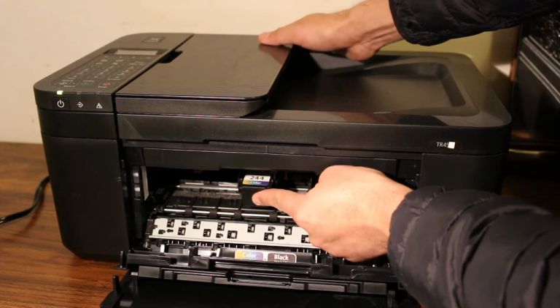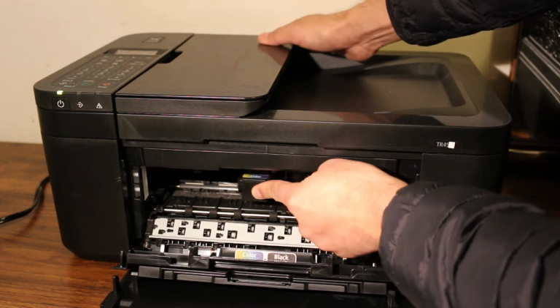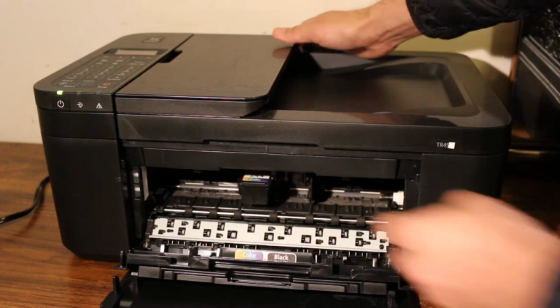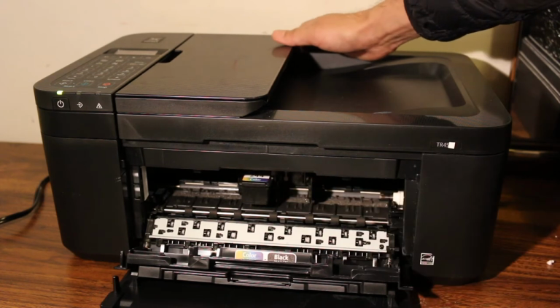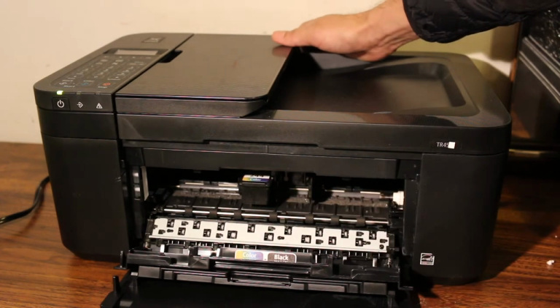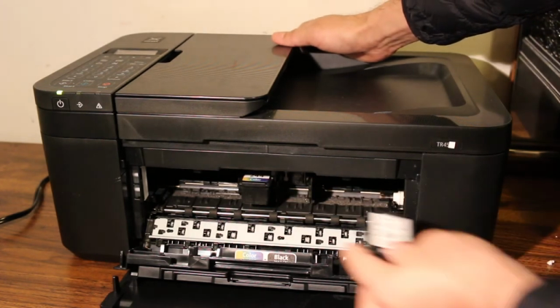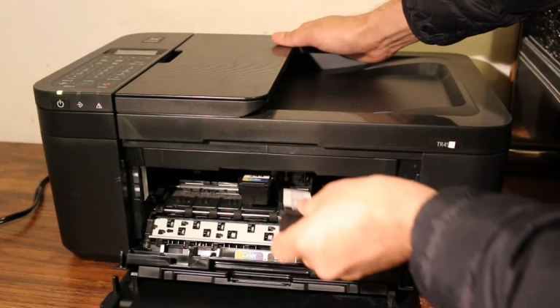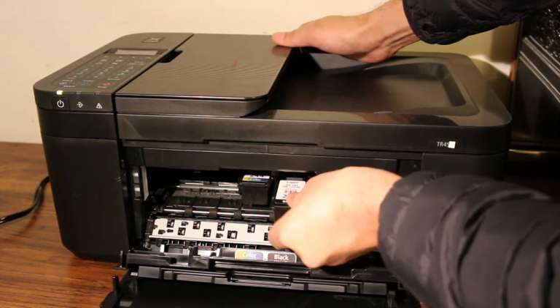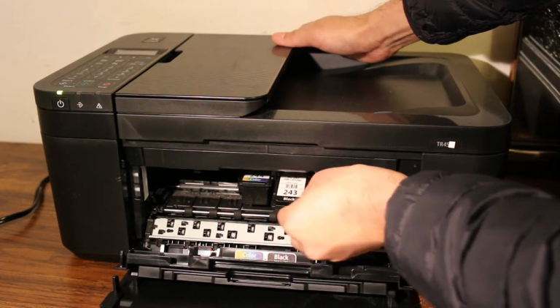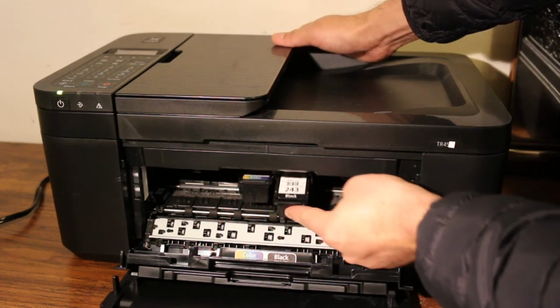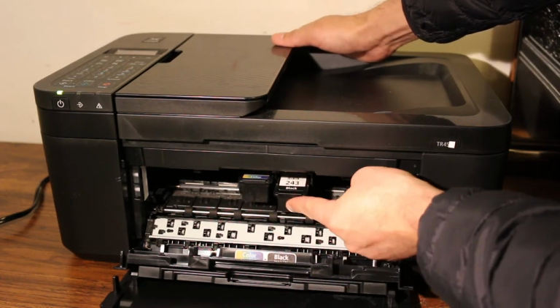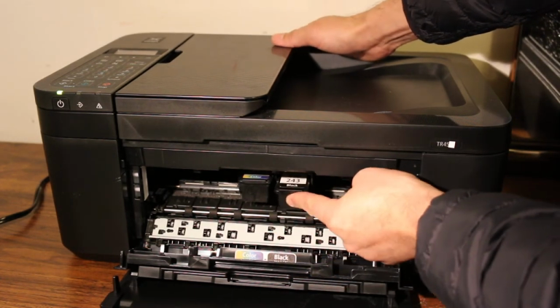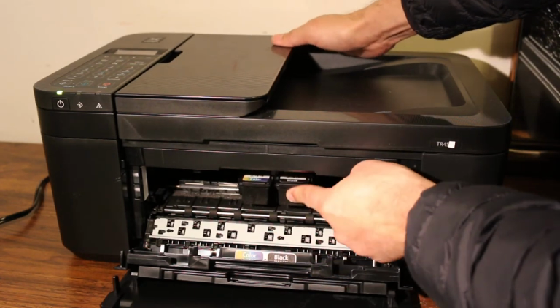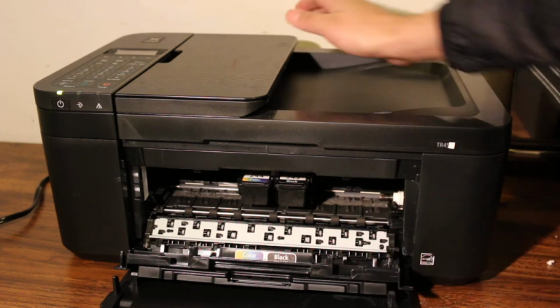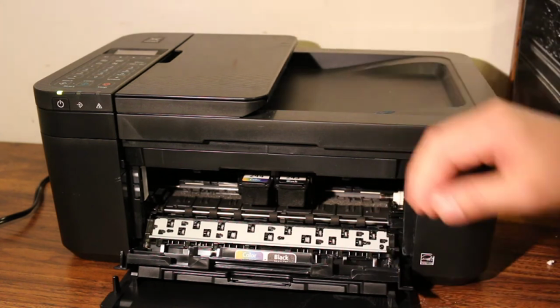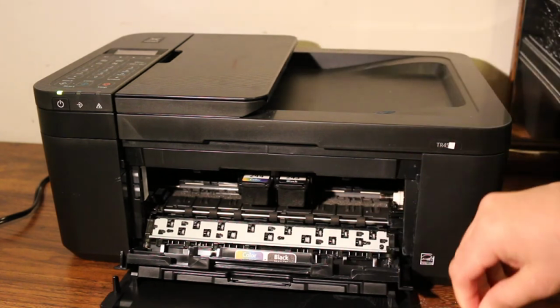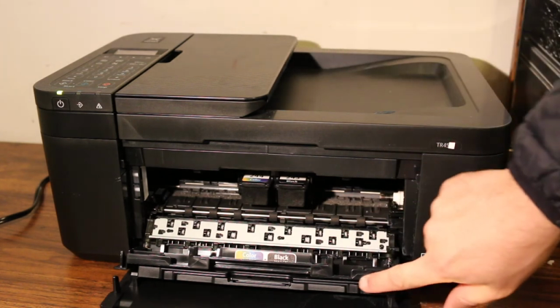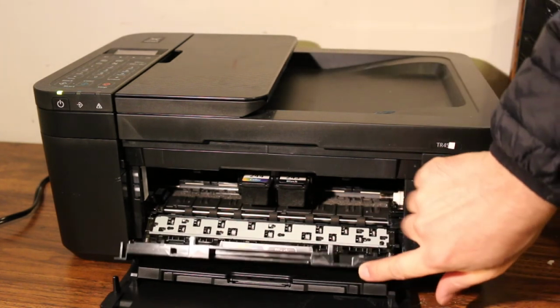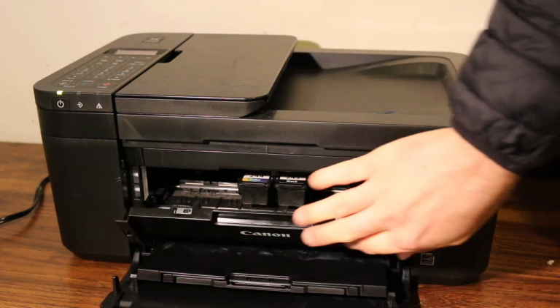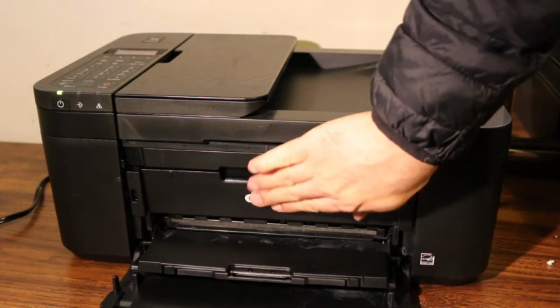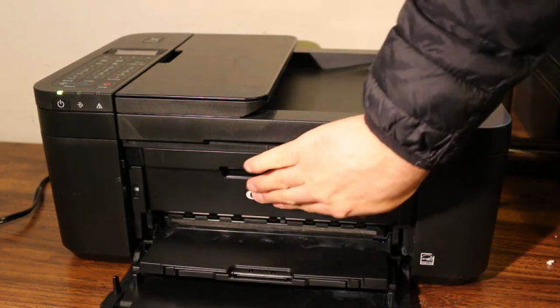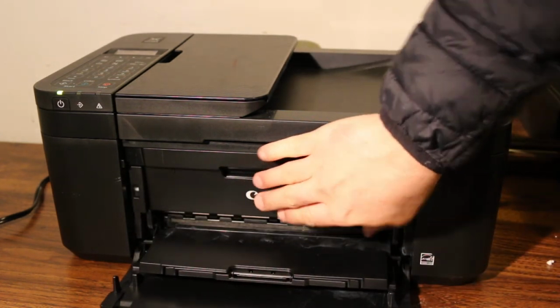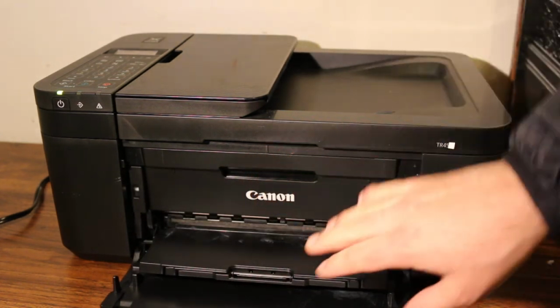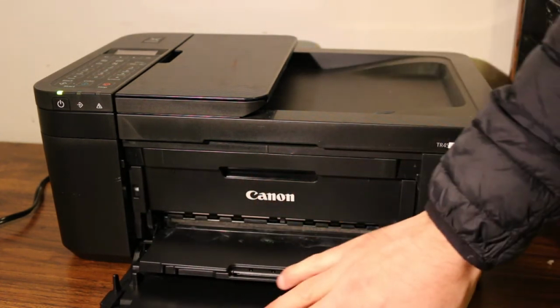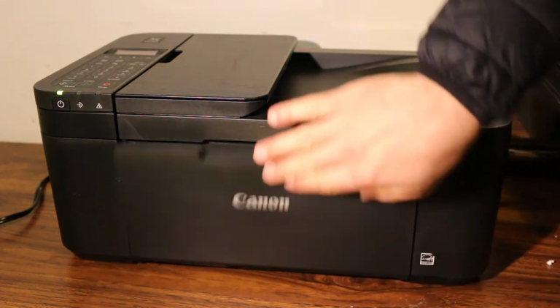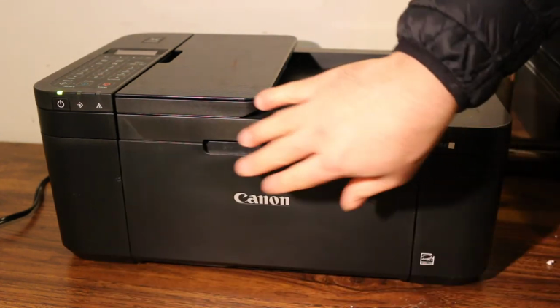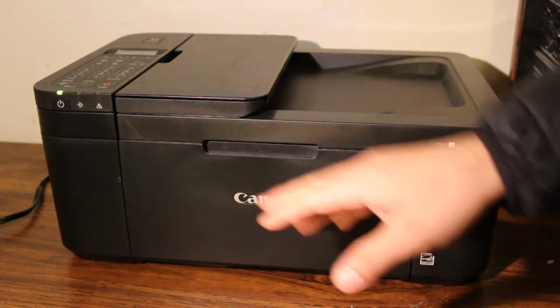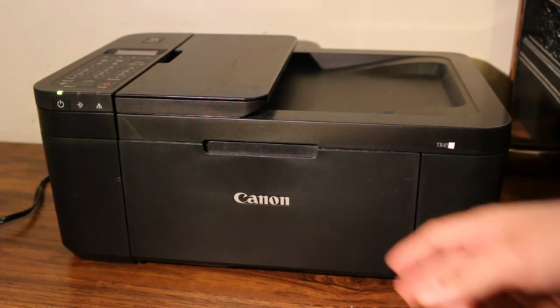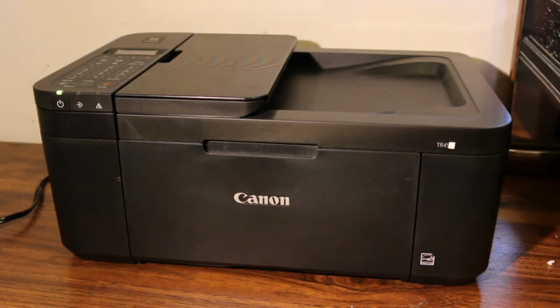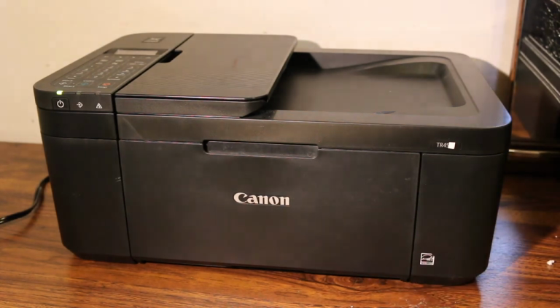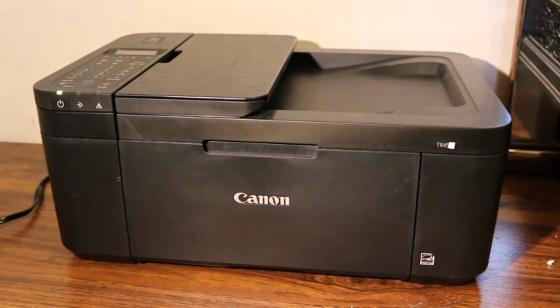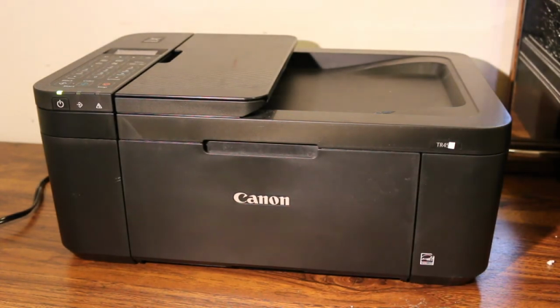Push the color cartridge in and it will lock in place. Then push the black cartridge in and it will lock itself as well. Now close this chamber and we are ready to use the printer. Thanks for watching.